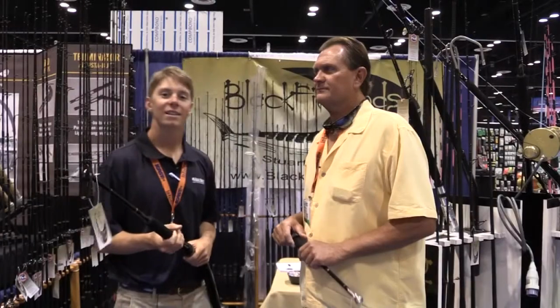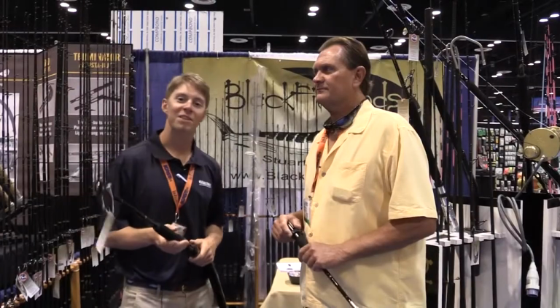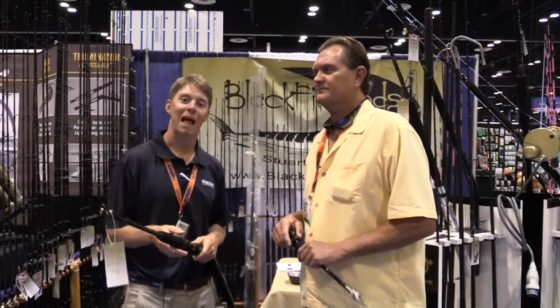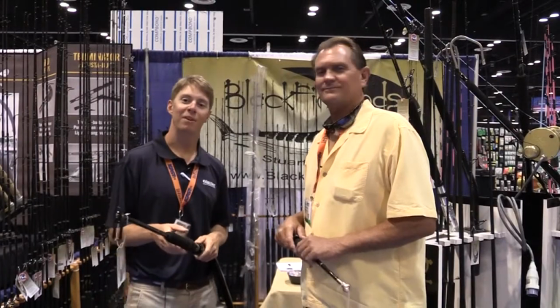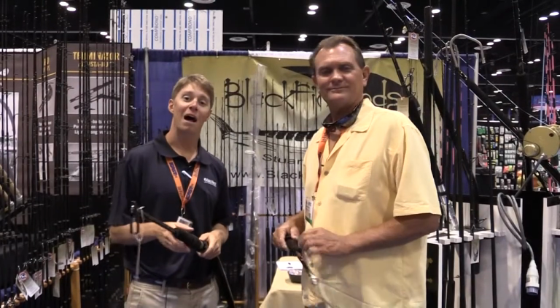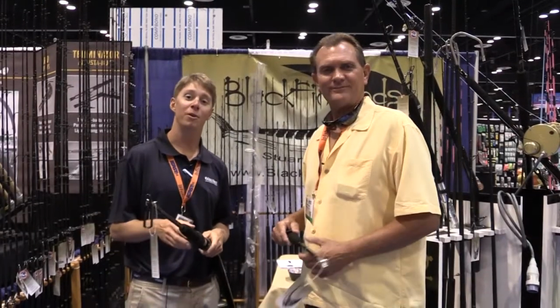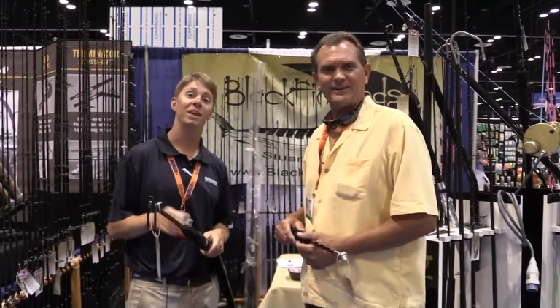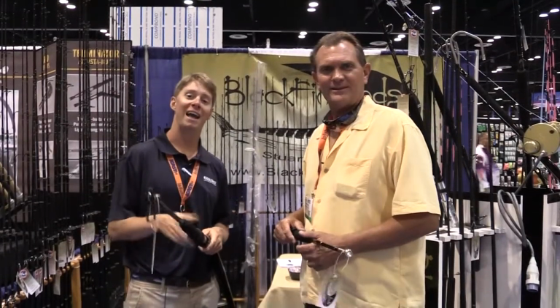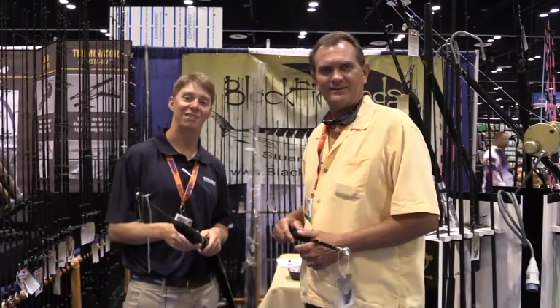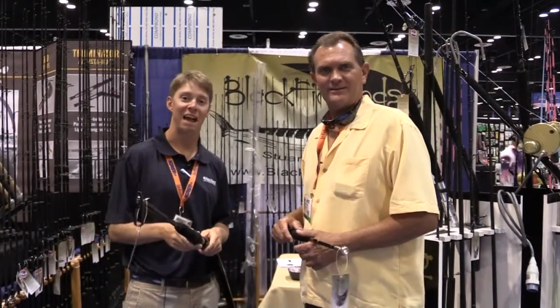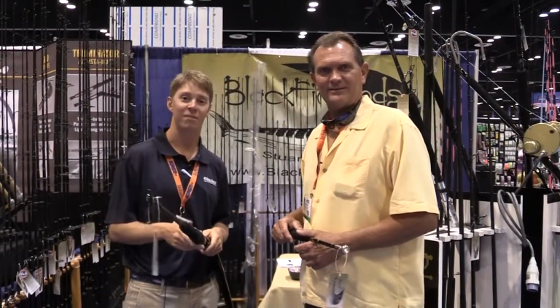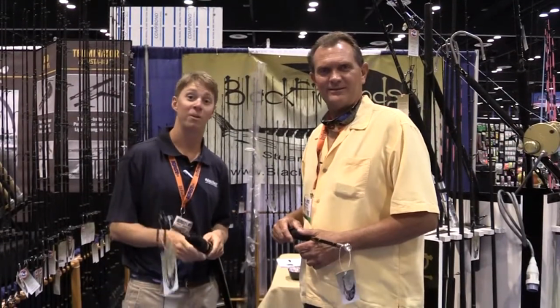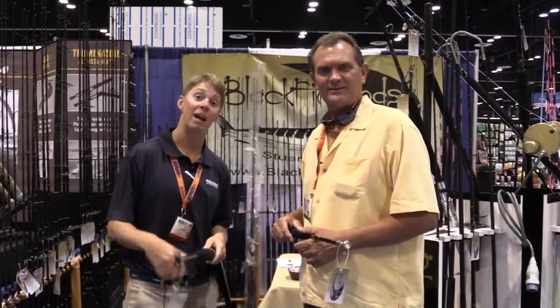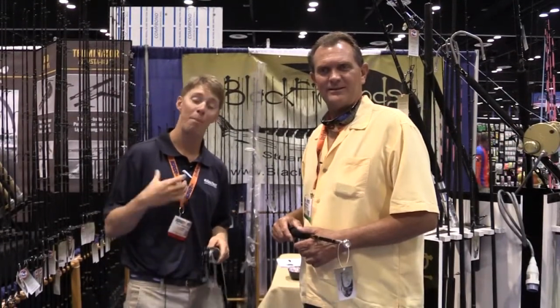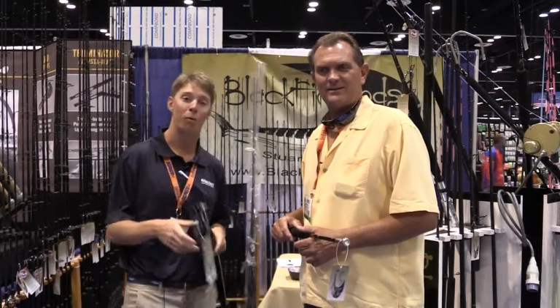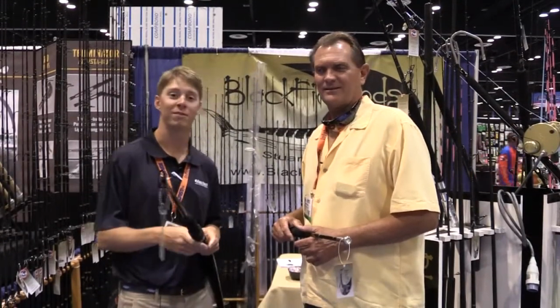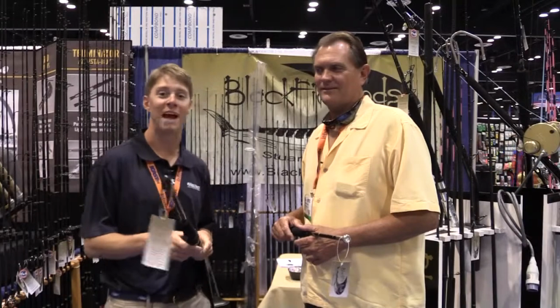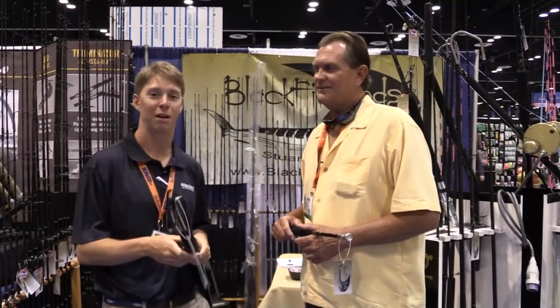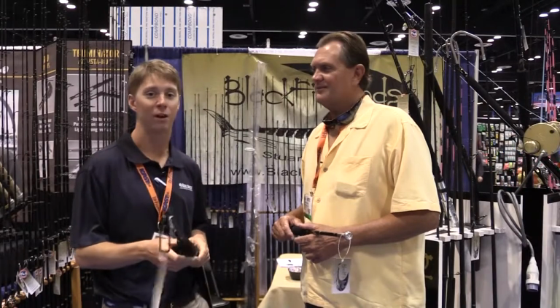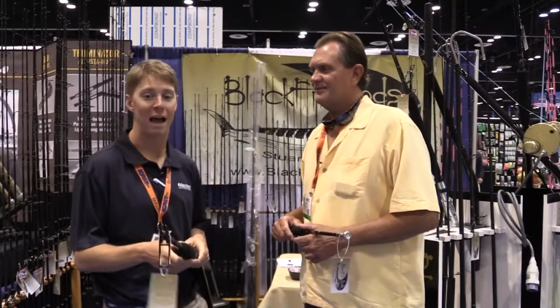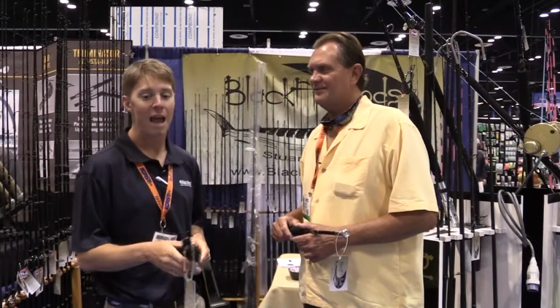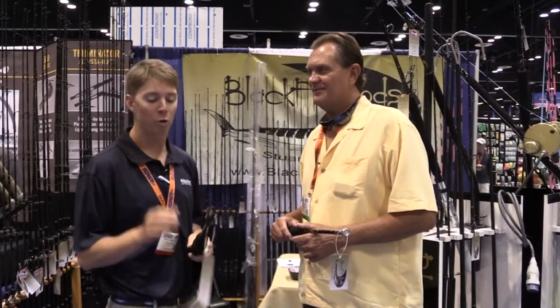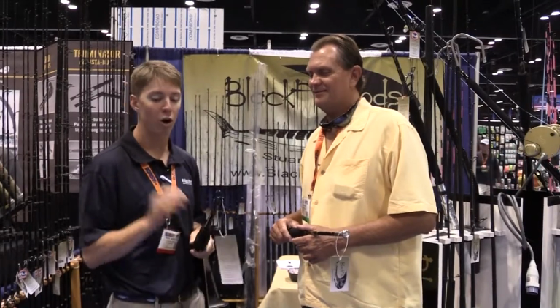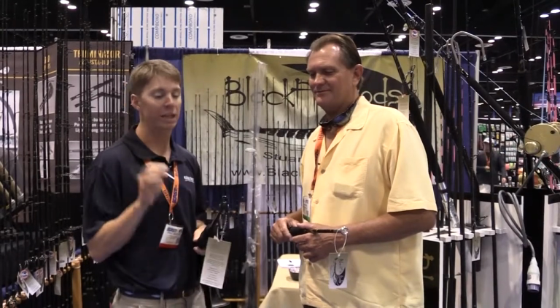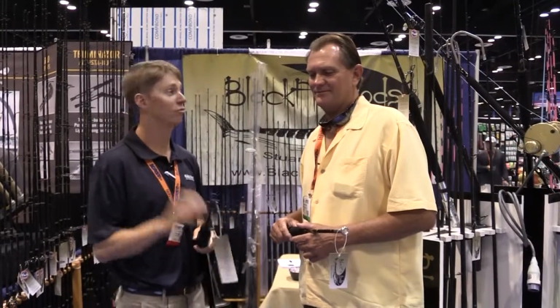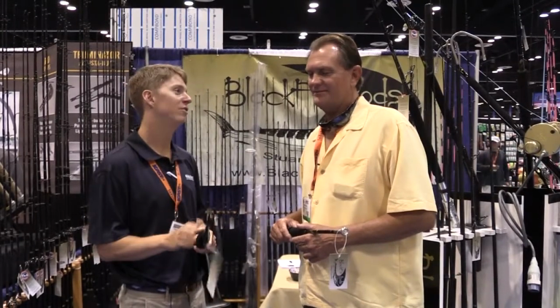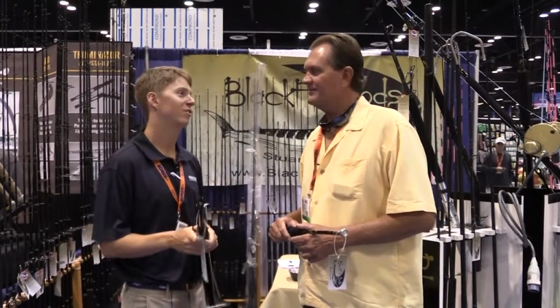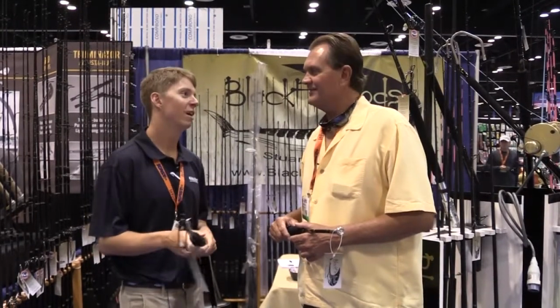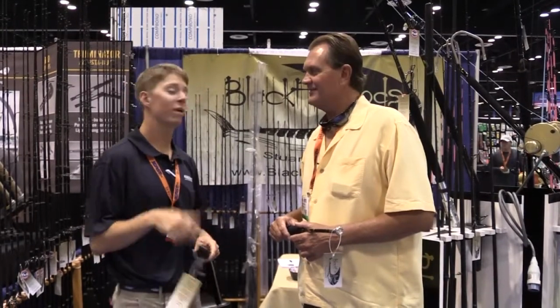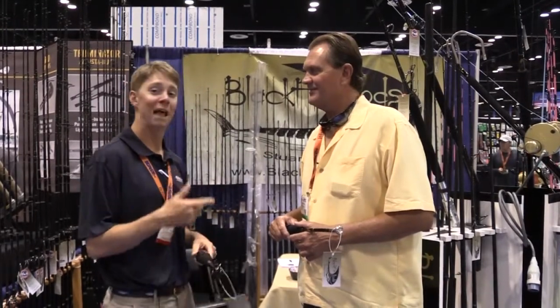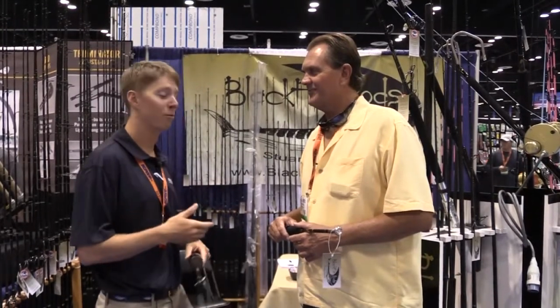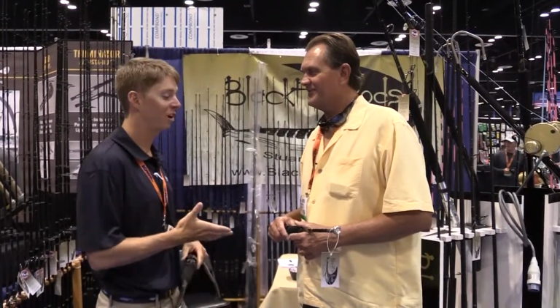Live at the Blackfin Rod booth here at ICAST 2014, I'm Paul Wheaton from the Tackle Direct Pro staff, and we're talking dredge fishing. We're here with Alan Winchell.